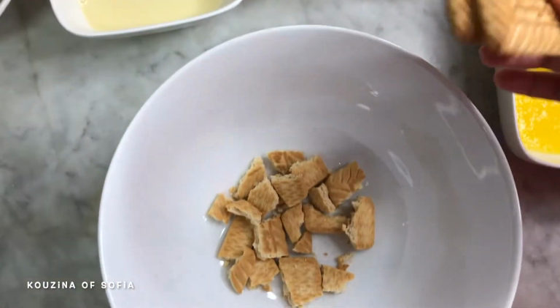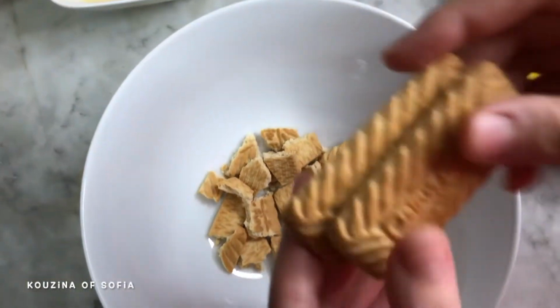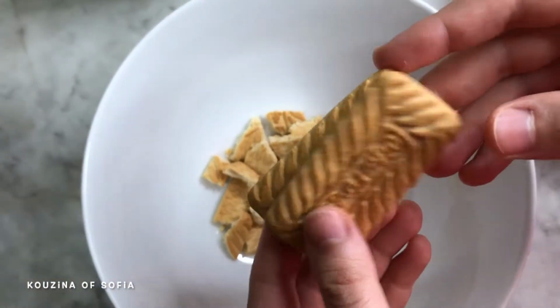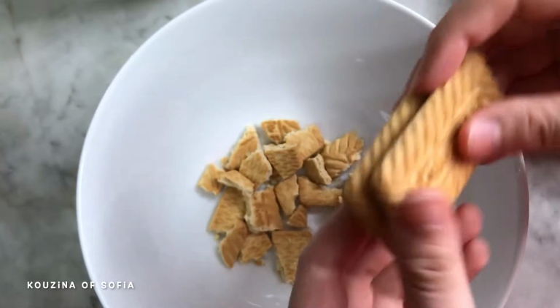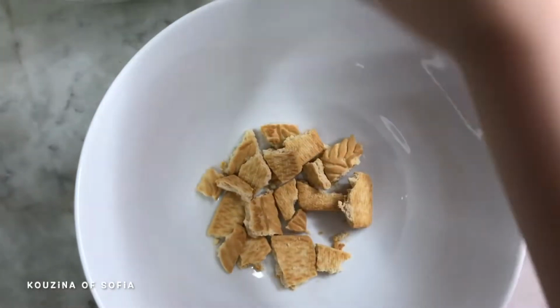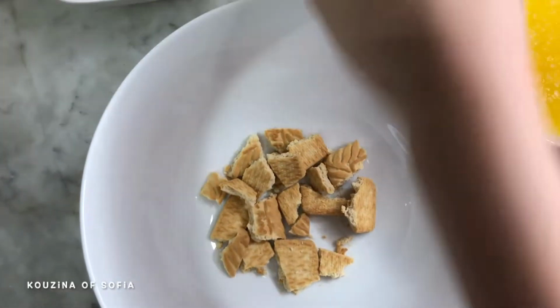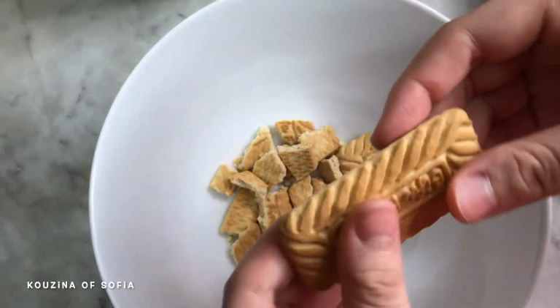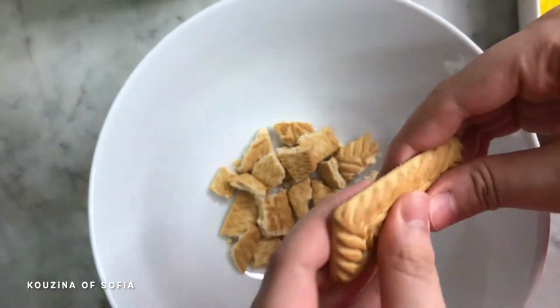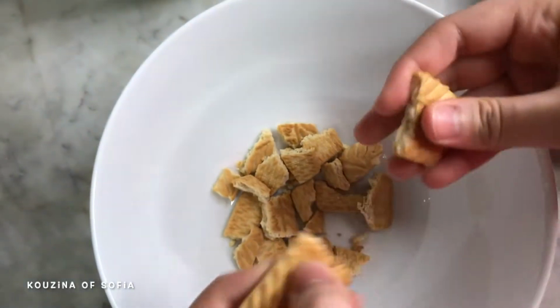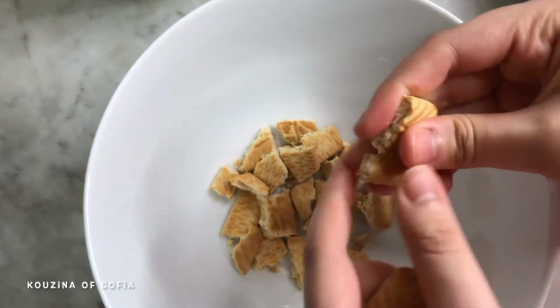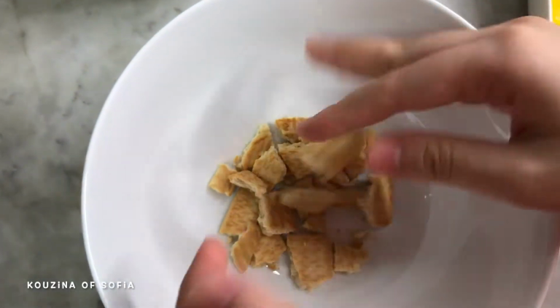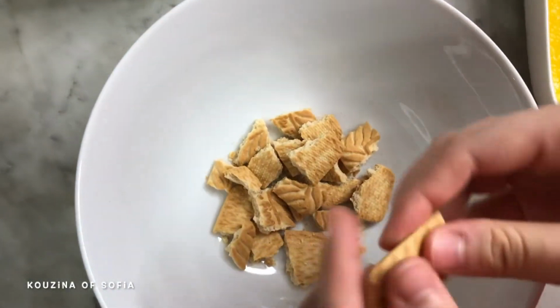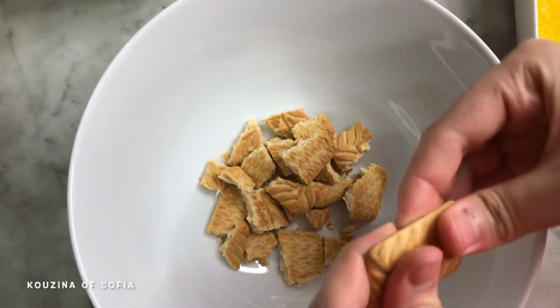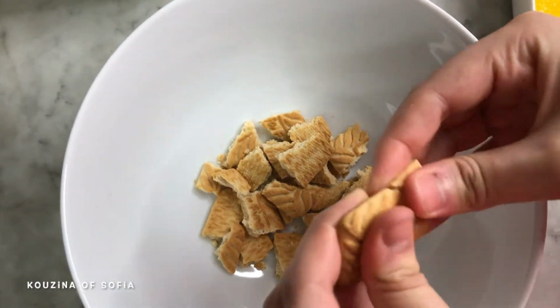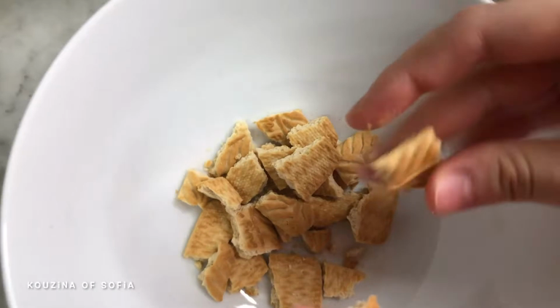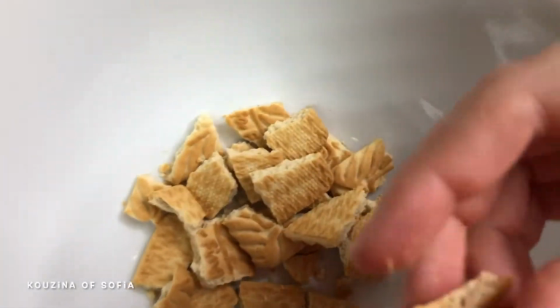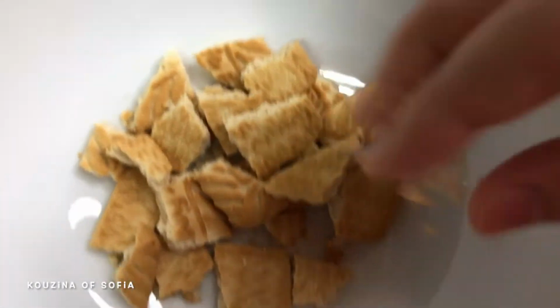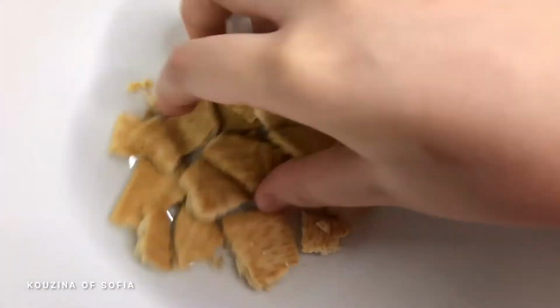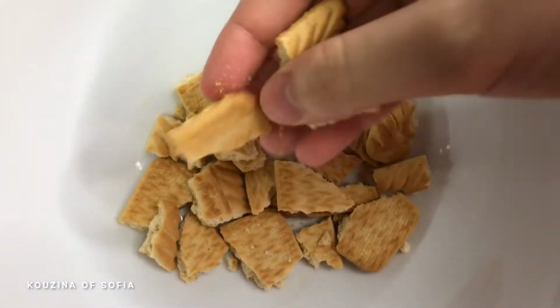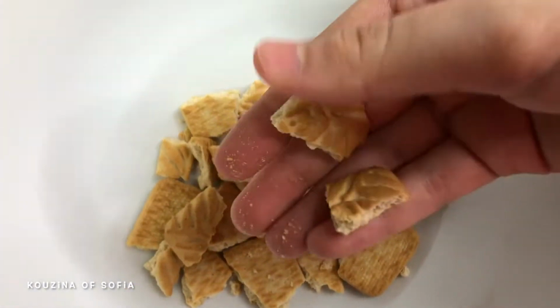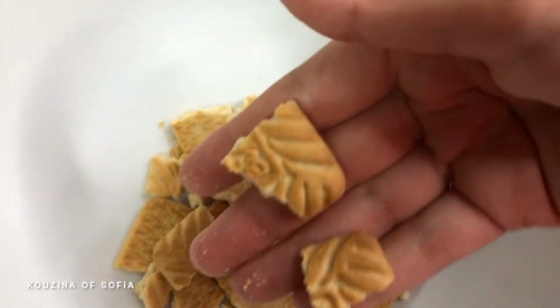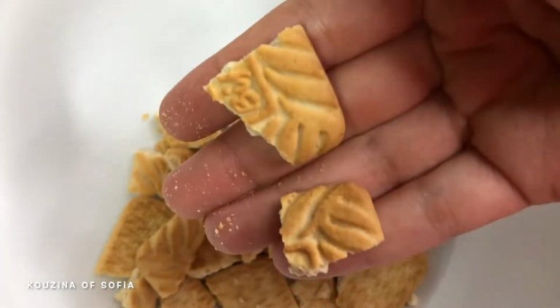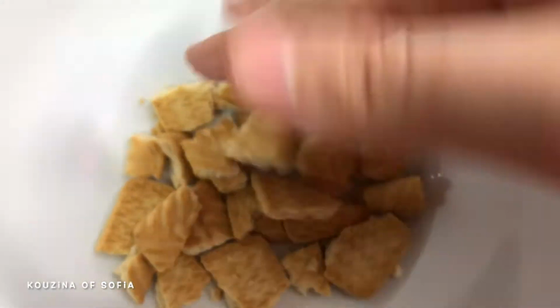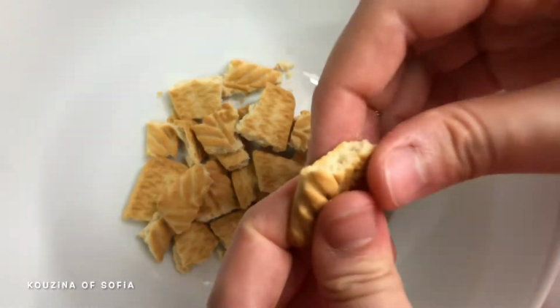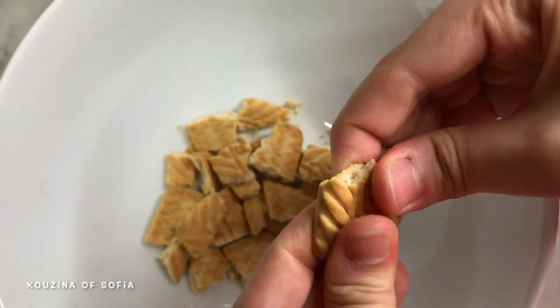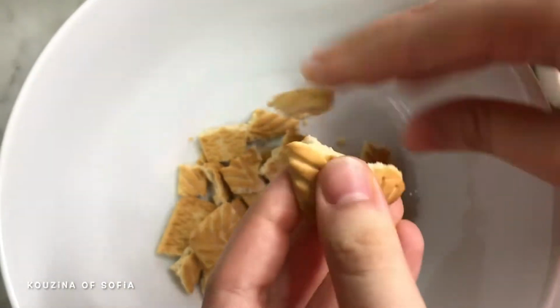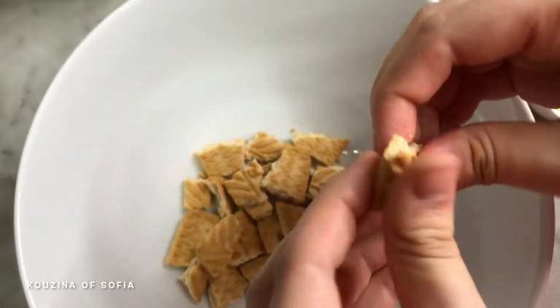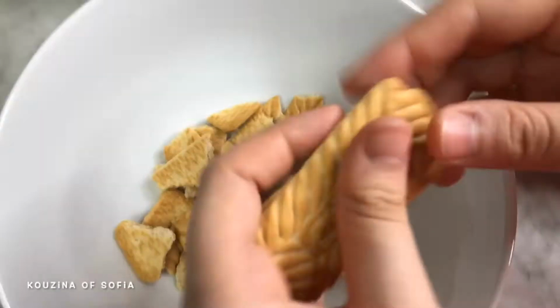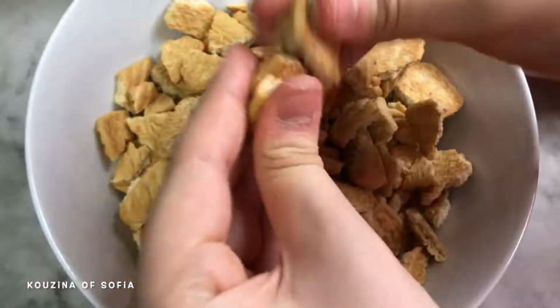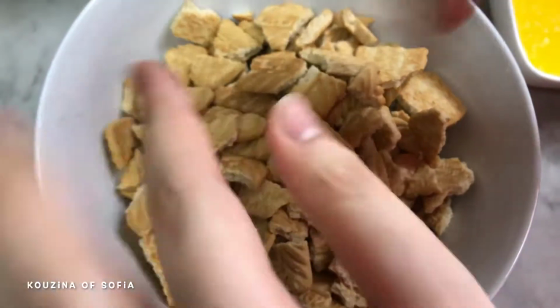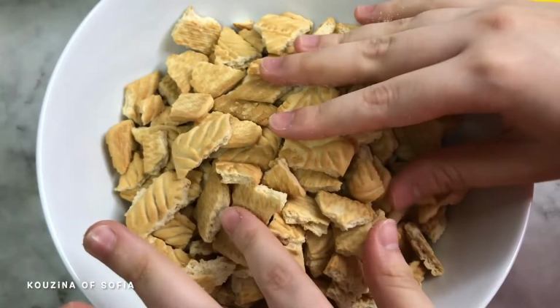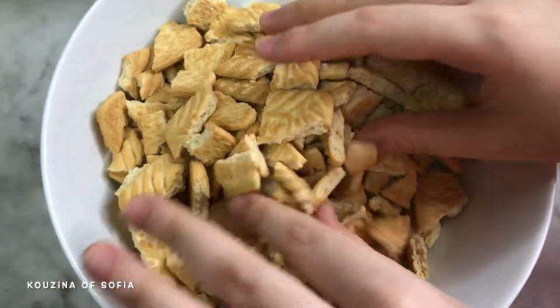First step: in a large bowl, we're going to break our biscuits into smaller pieces. Just make sure they're not too small — this is the type of size we're looking for.